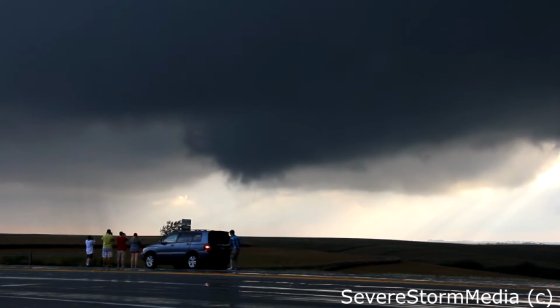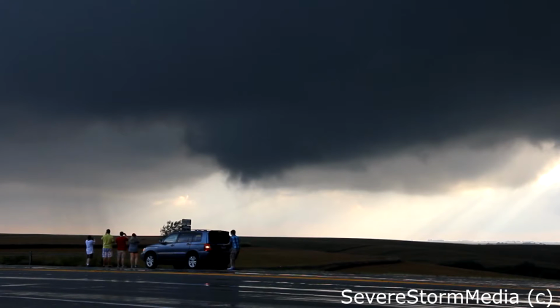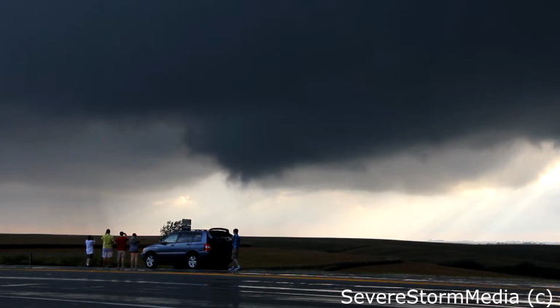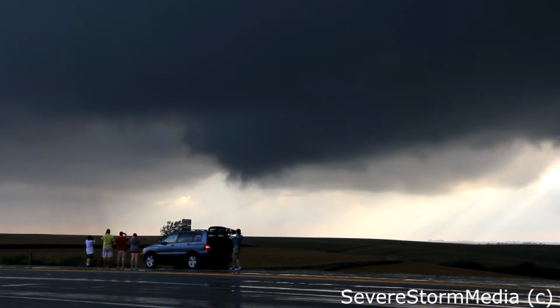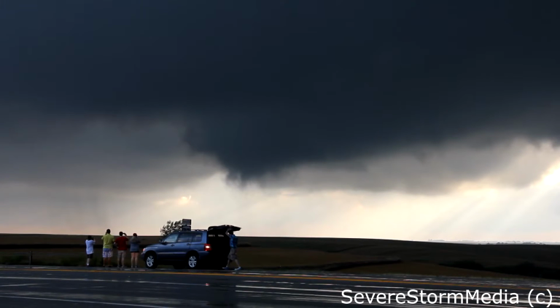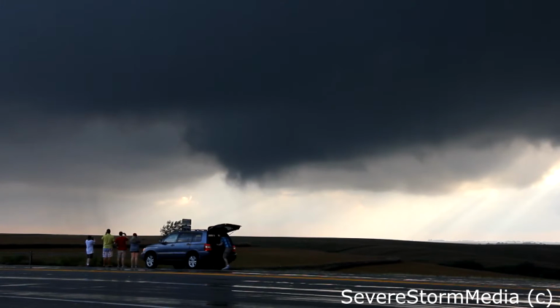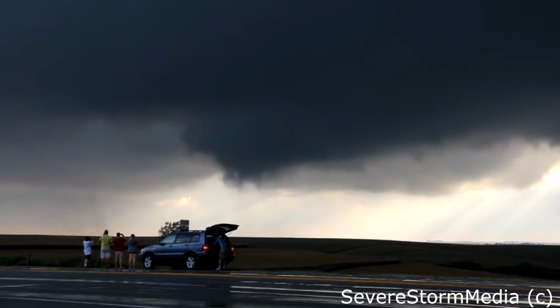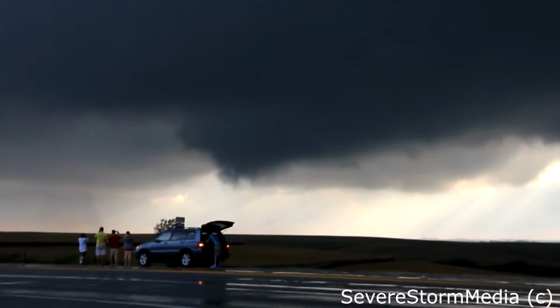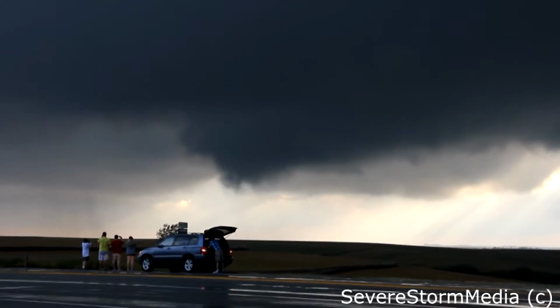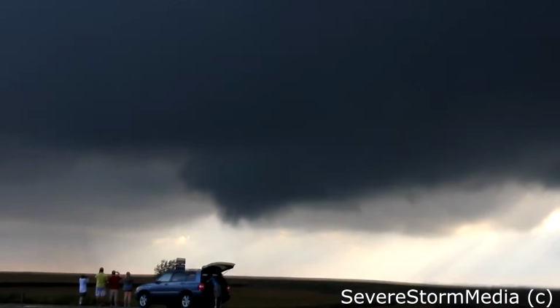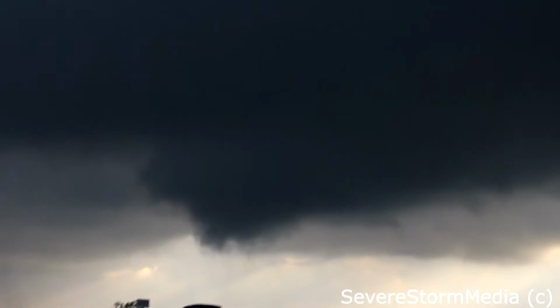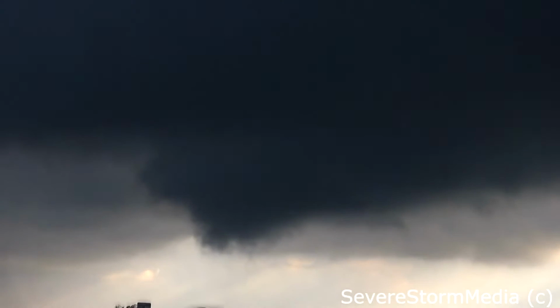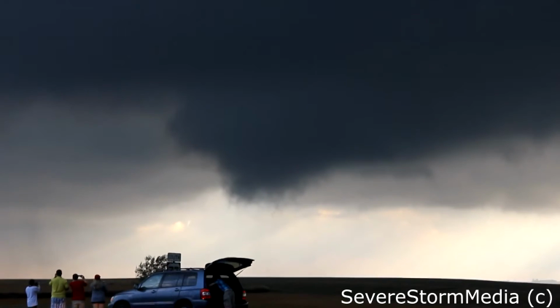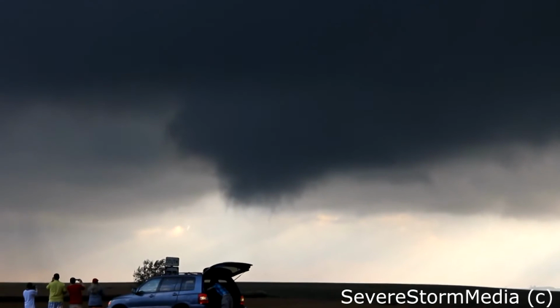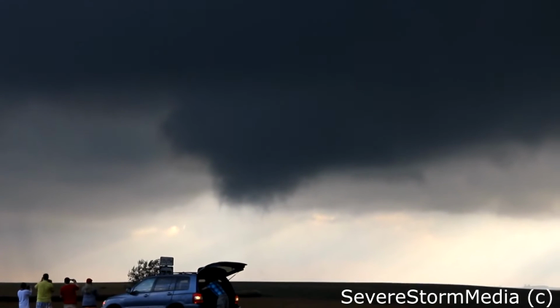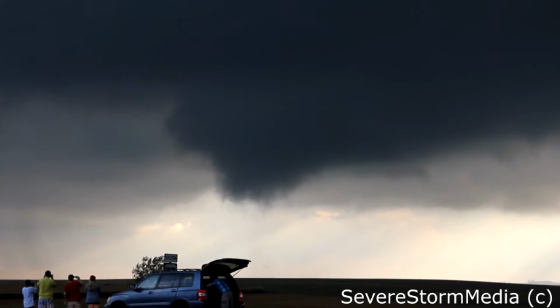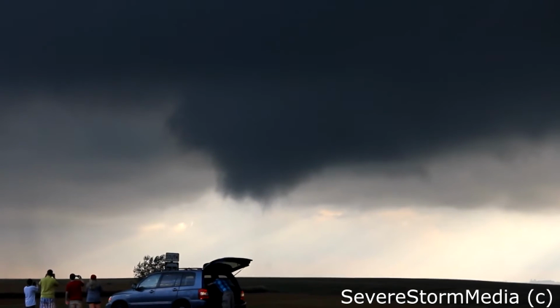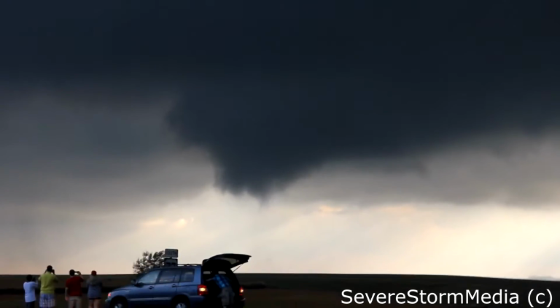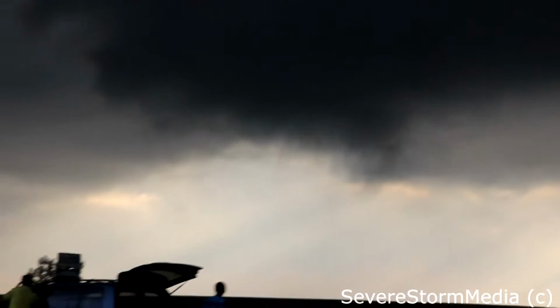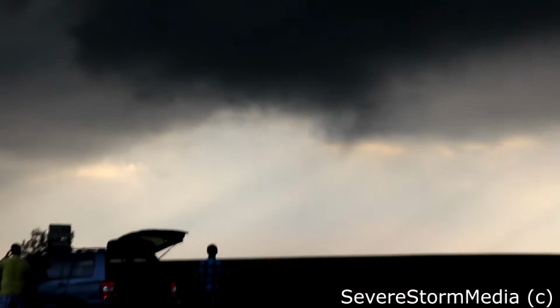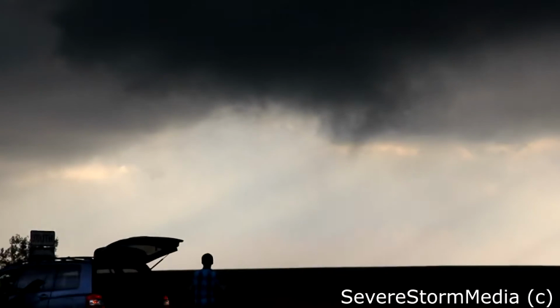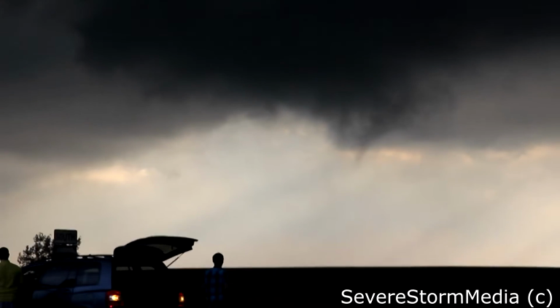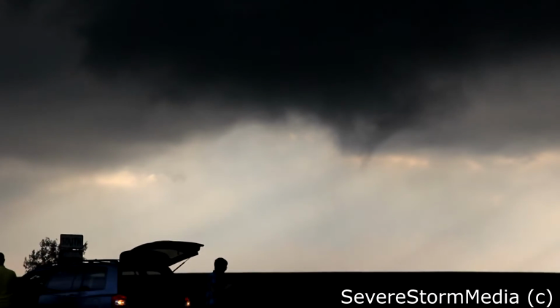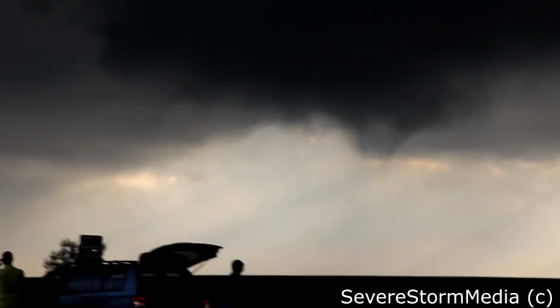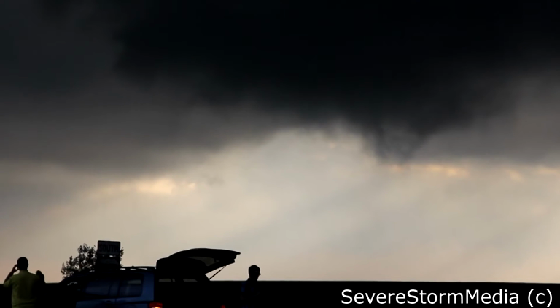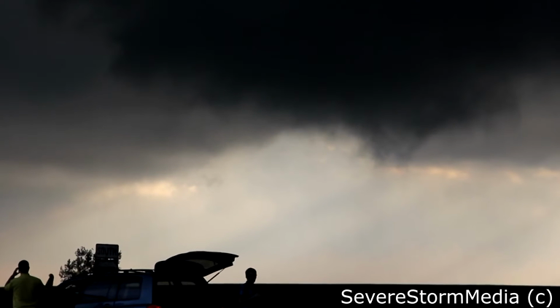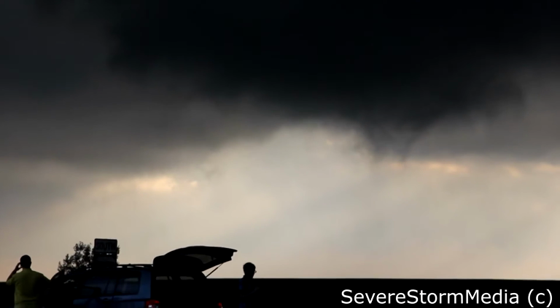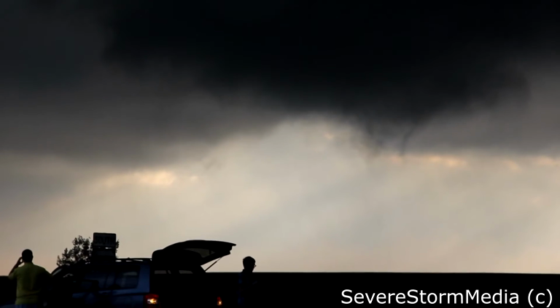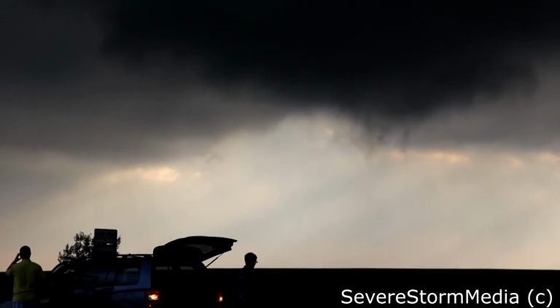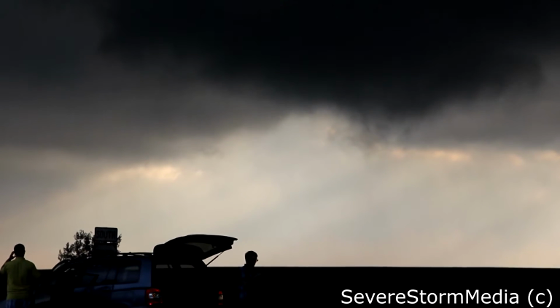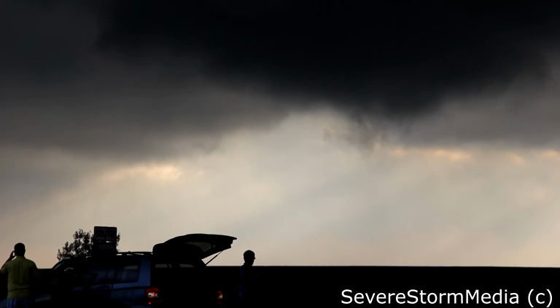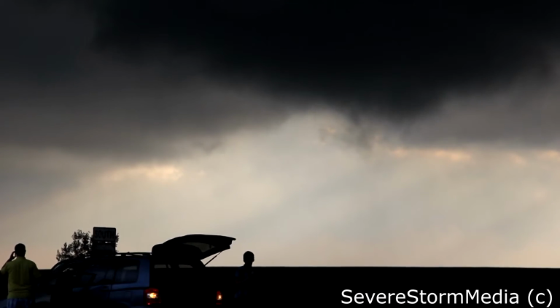Oh, there we go. Wow. What's coming up off the ground? You have vortices on the ground. Oh, look at that. Oh, that's good. Wow, it's getting close. Oh, that's sweet.